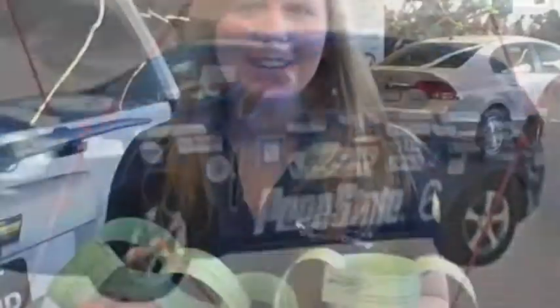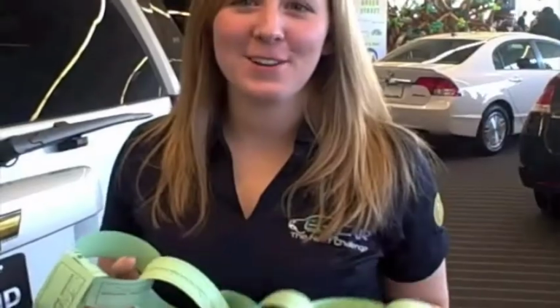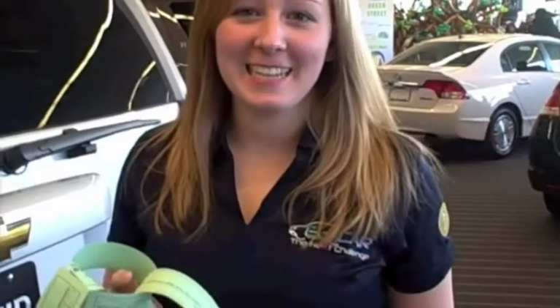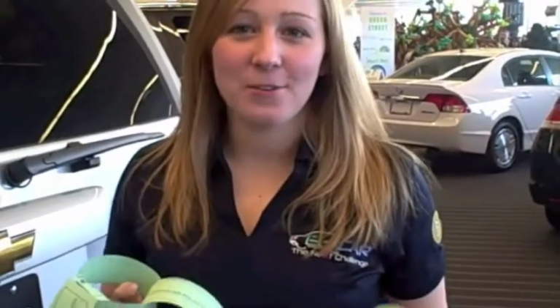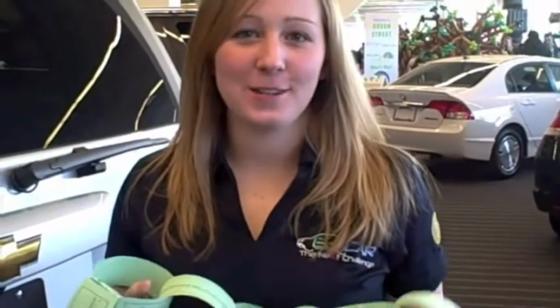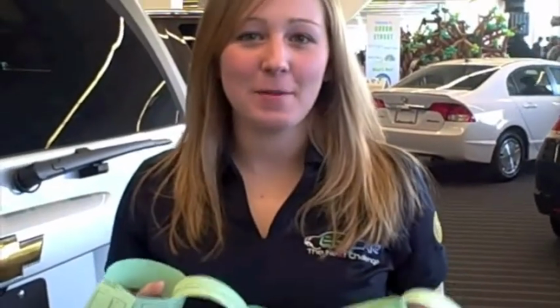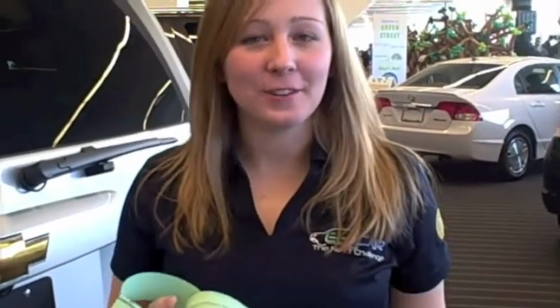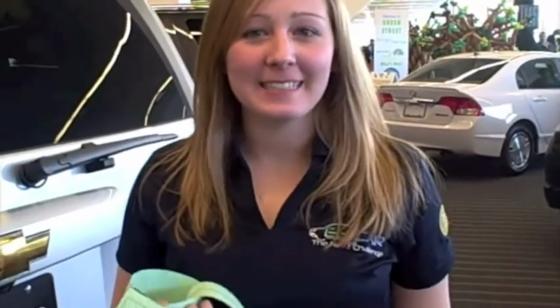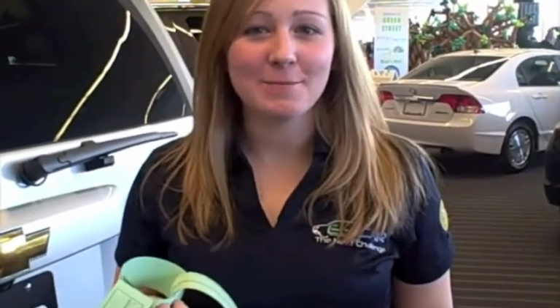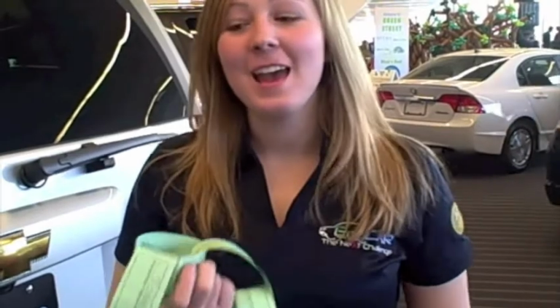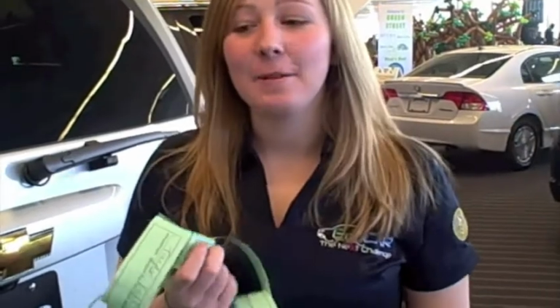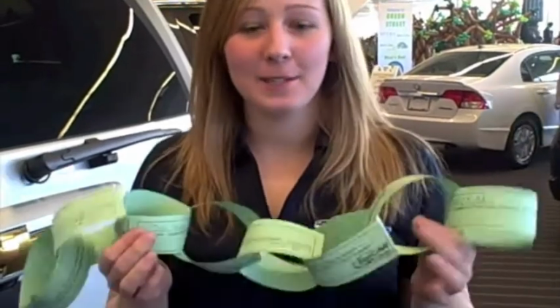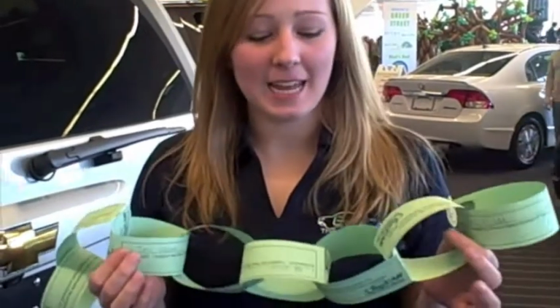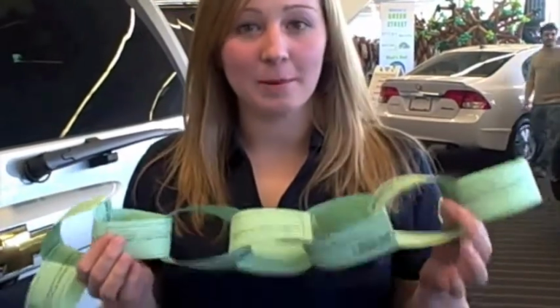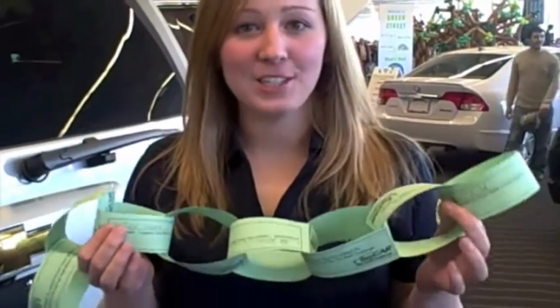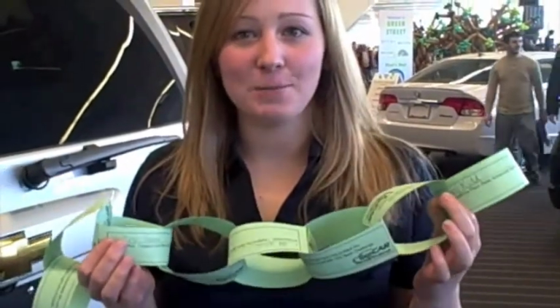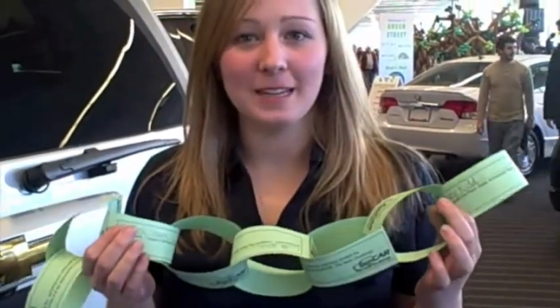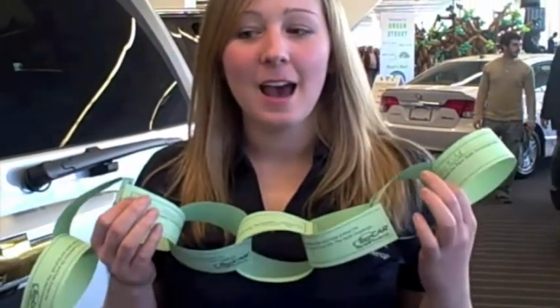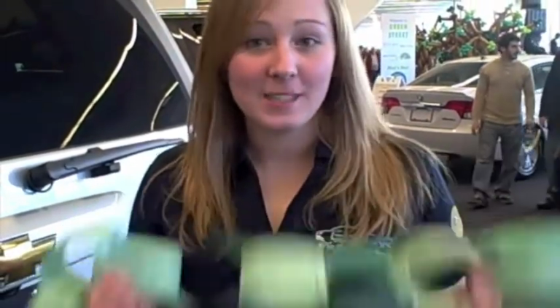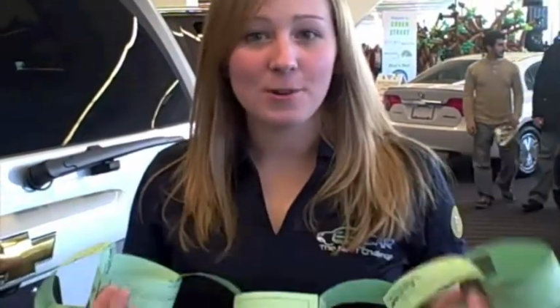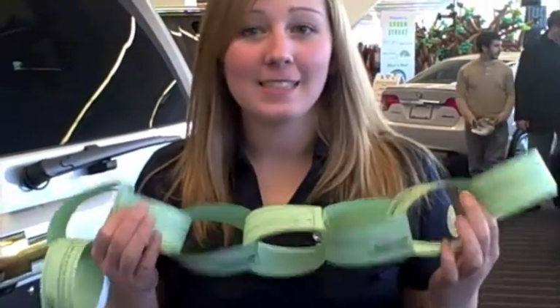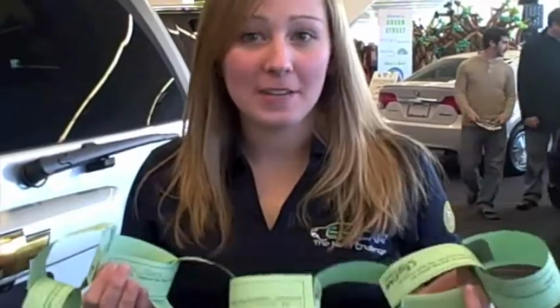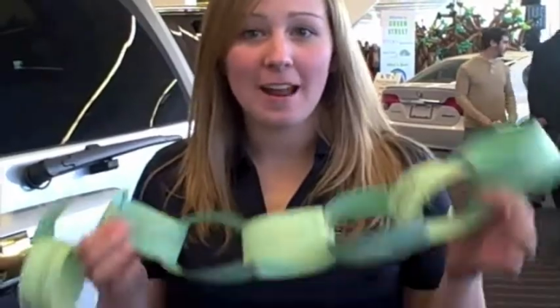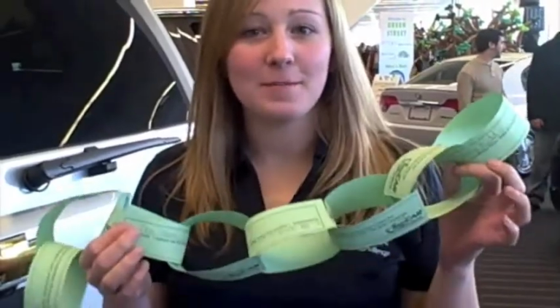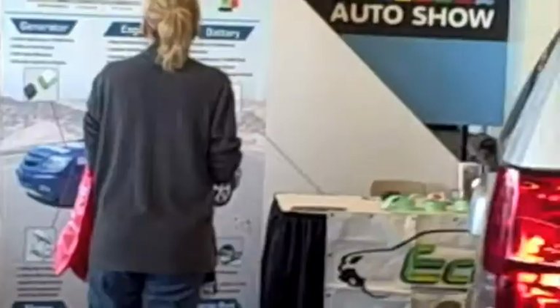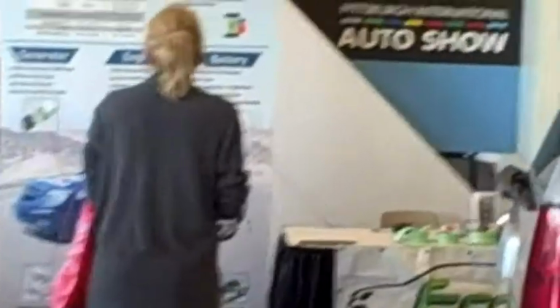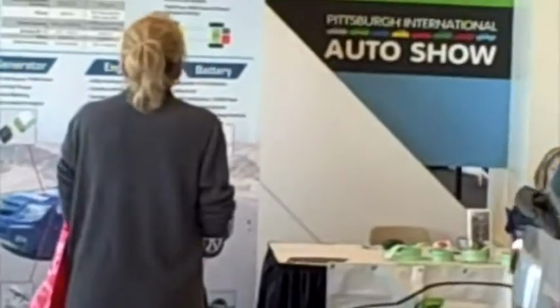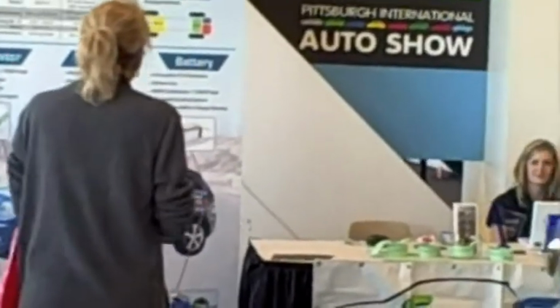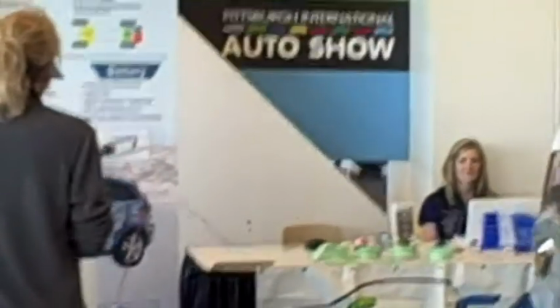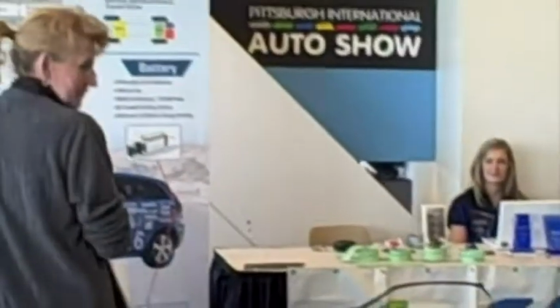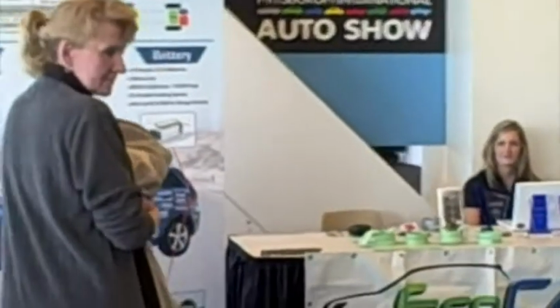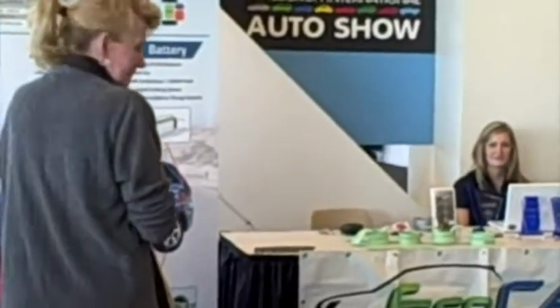It's been great to hear everyone's stories about being green and sustainable, and we've asked people to take a pledge to be more sustainable and support EcoCar. People have been doing that, so we've been making a paper chain of their support.